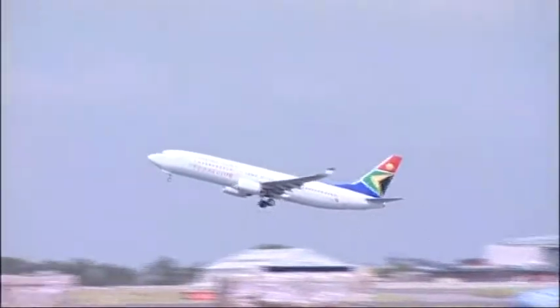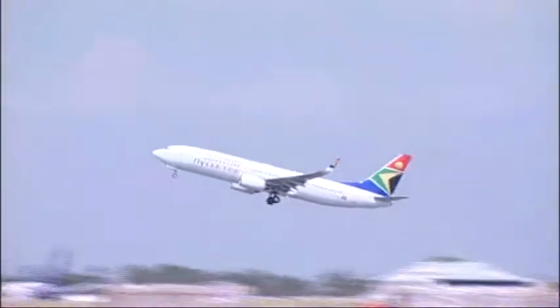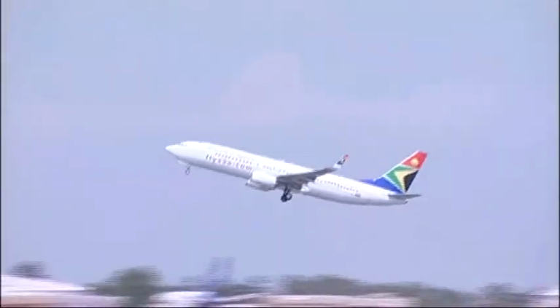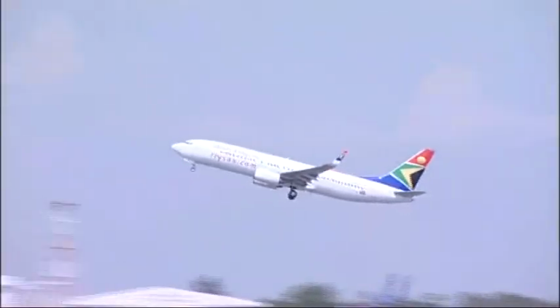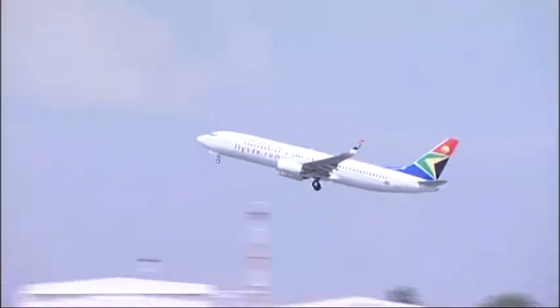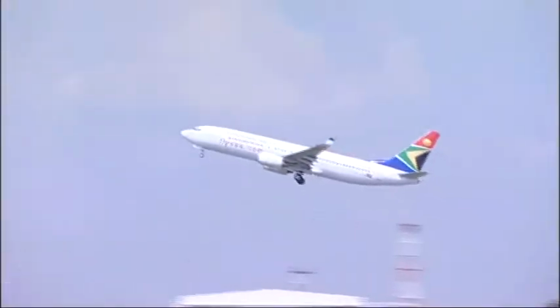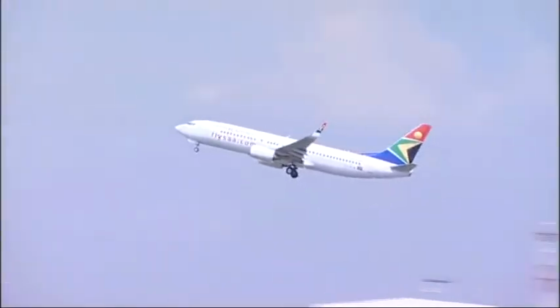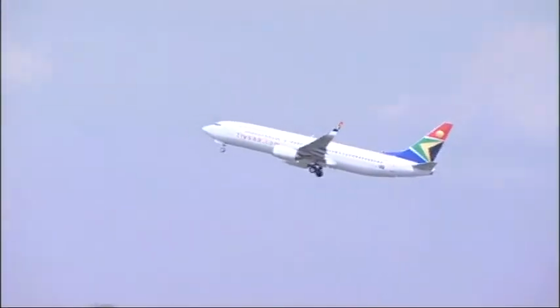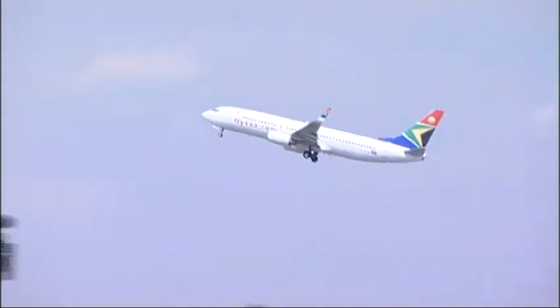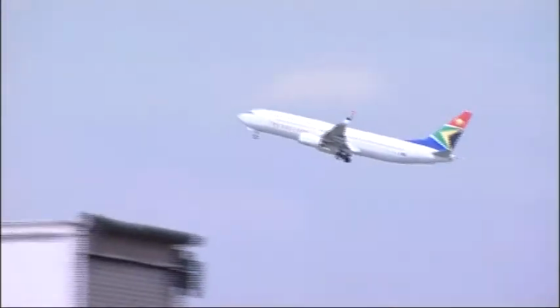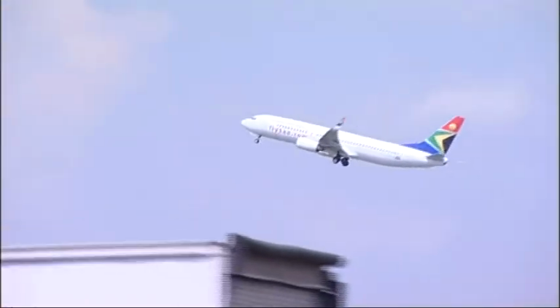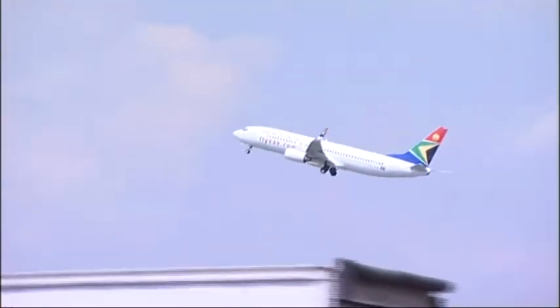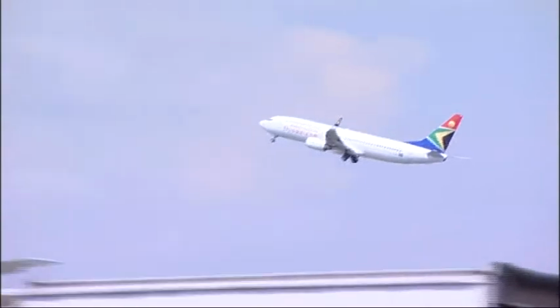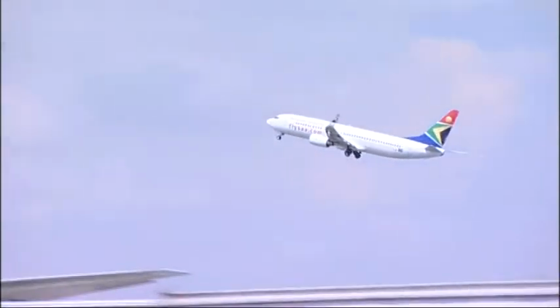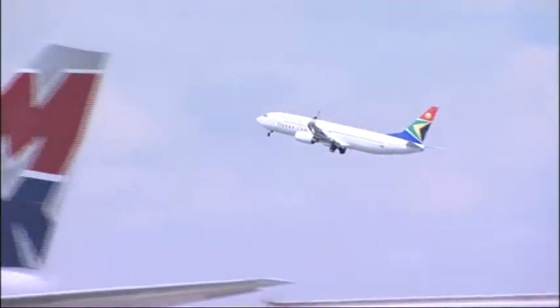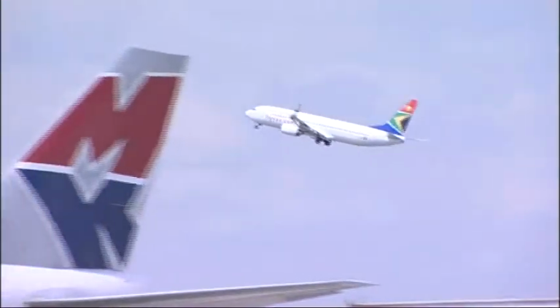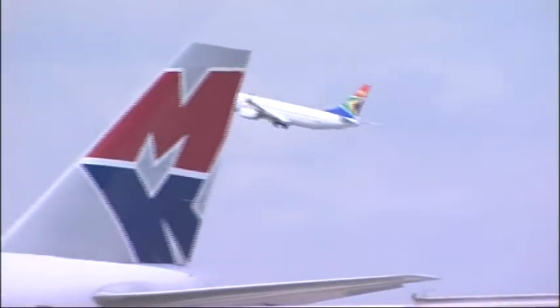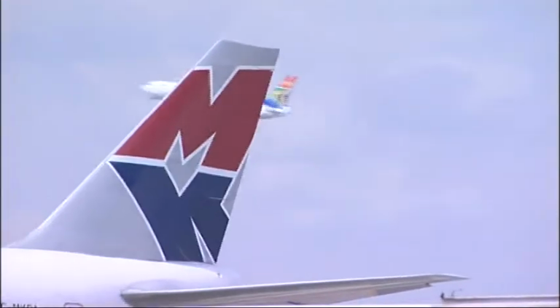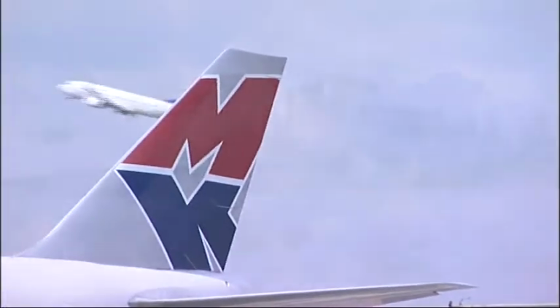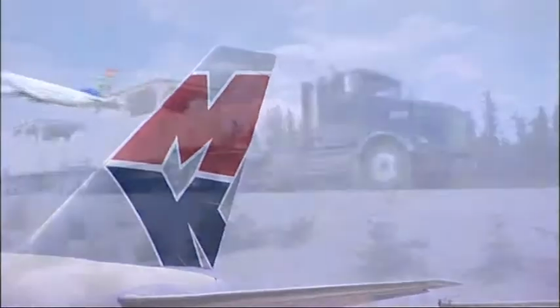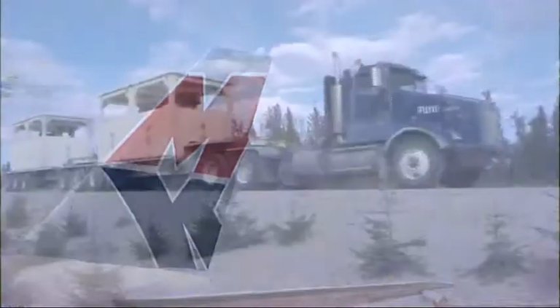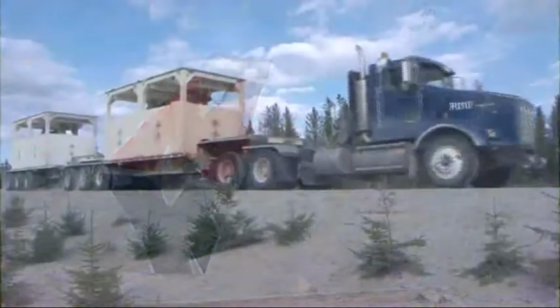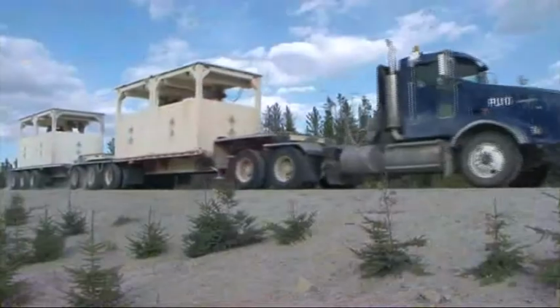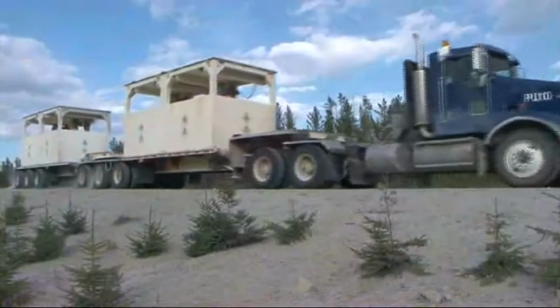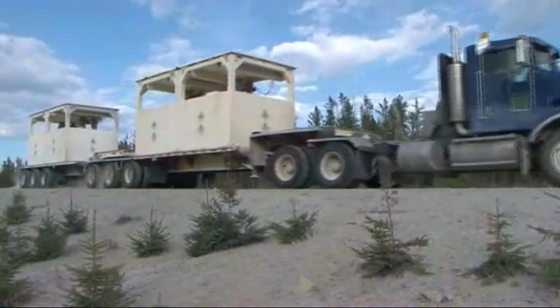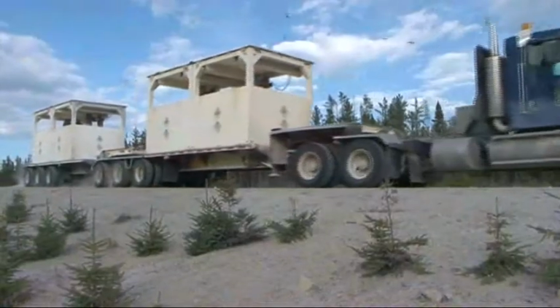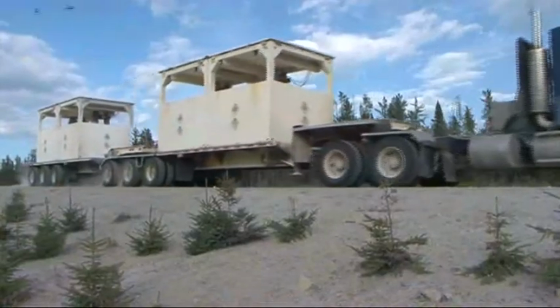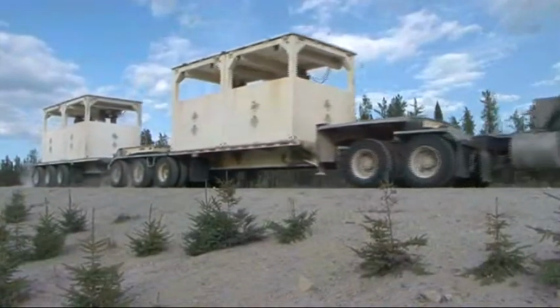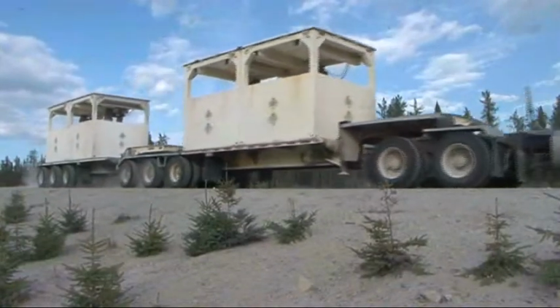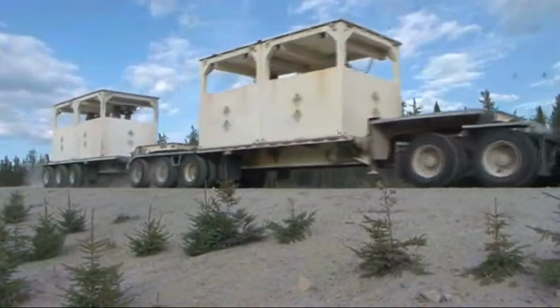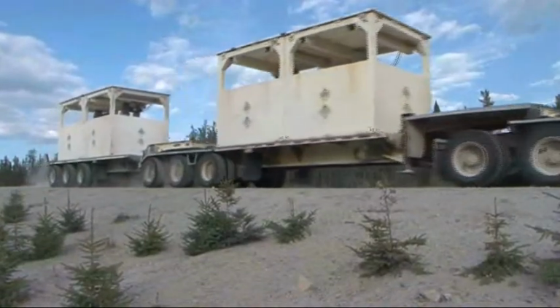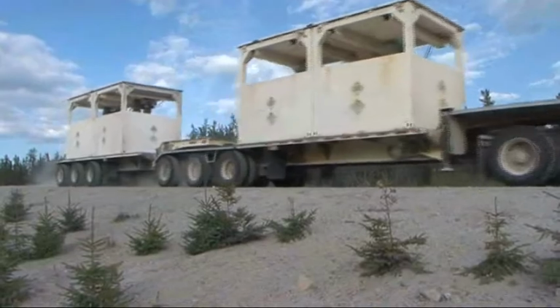Radioactive materials are on the move around the world all day, every day, 24-7, 365 days a year.